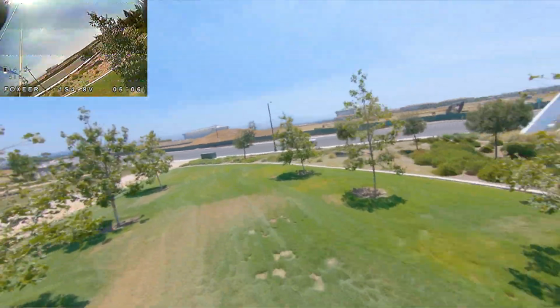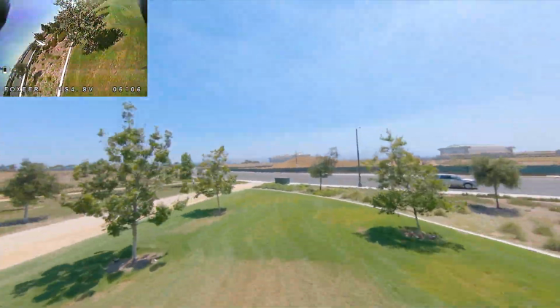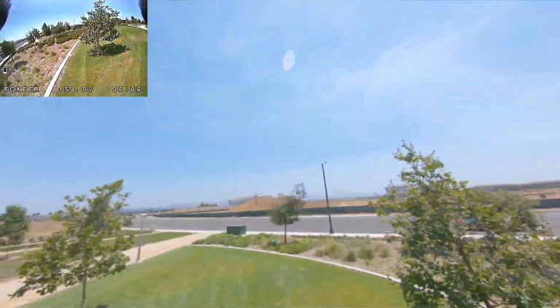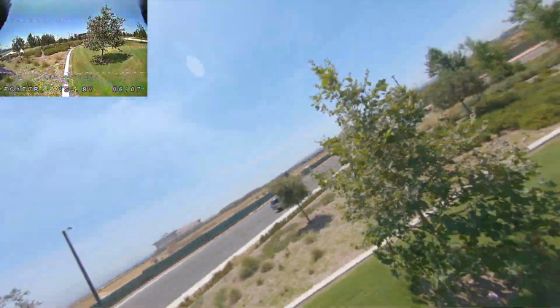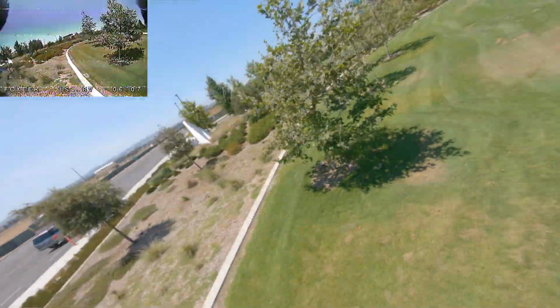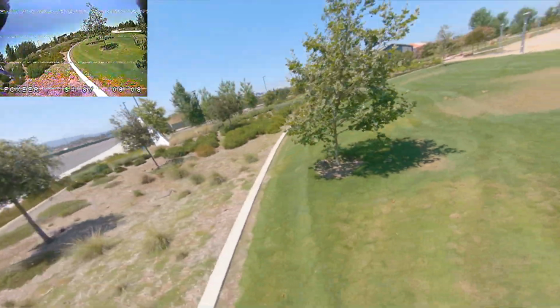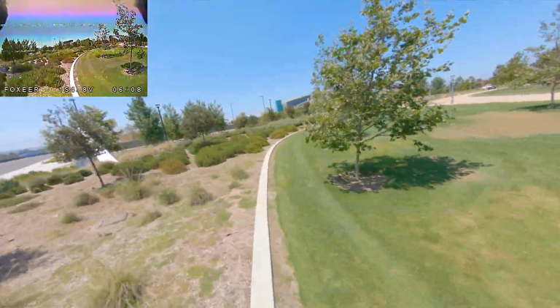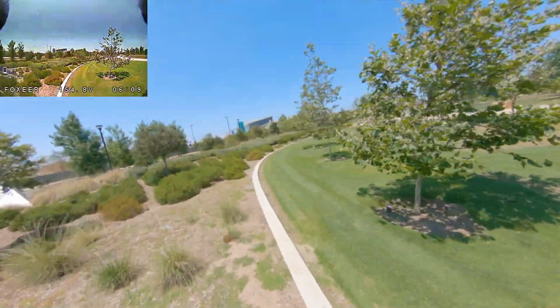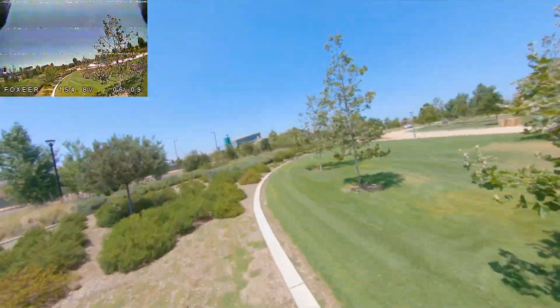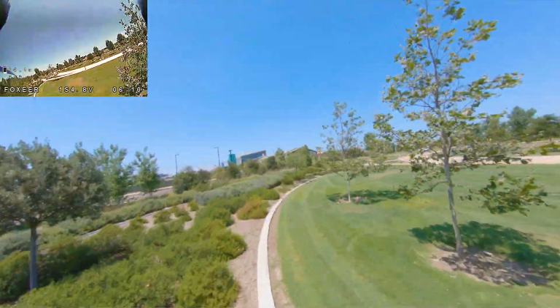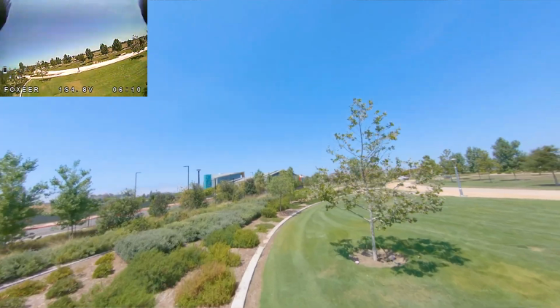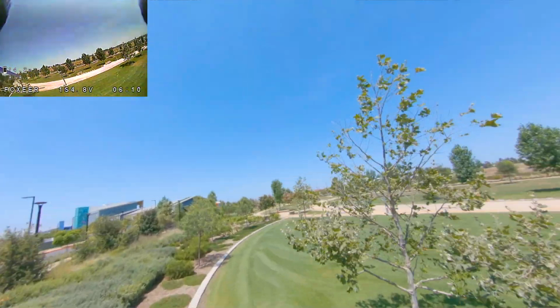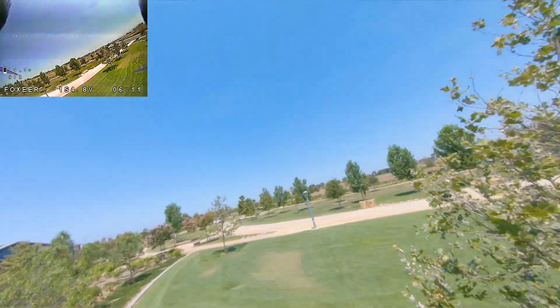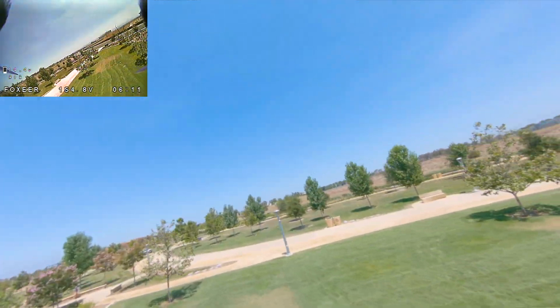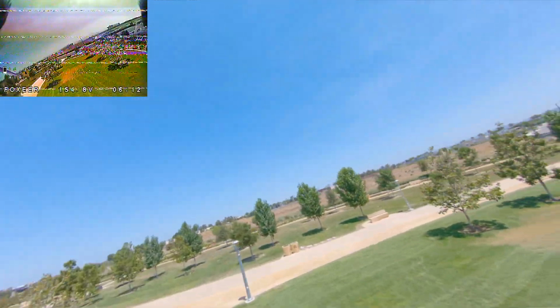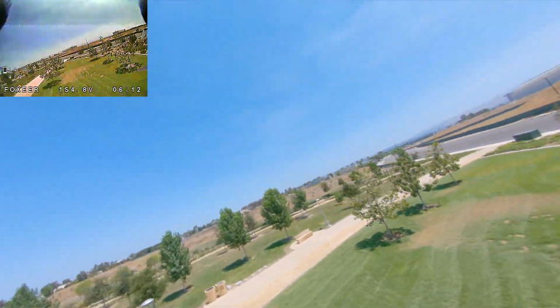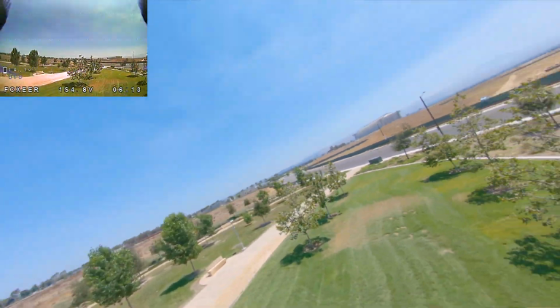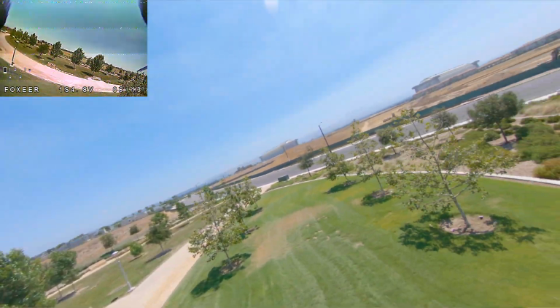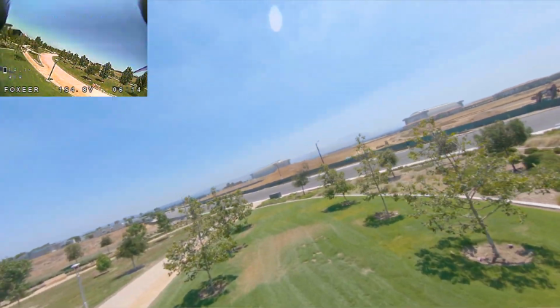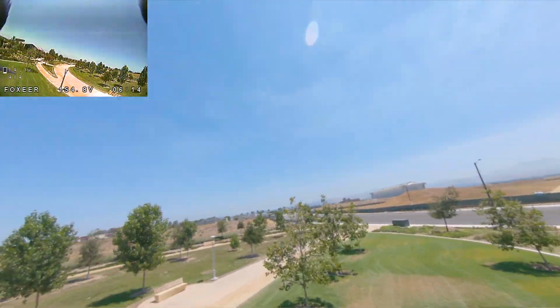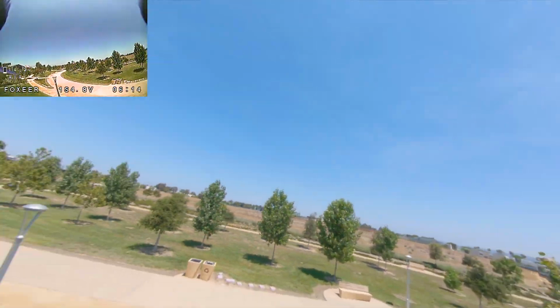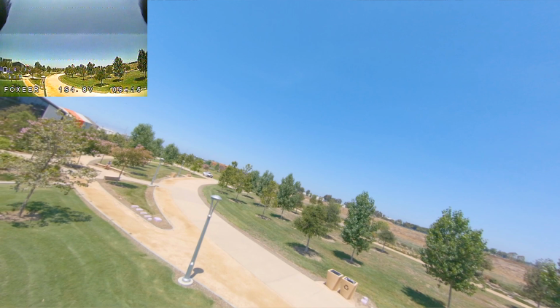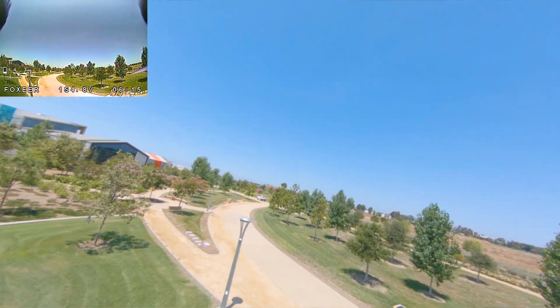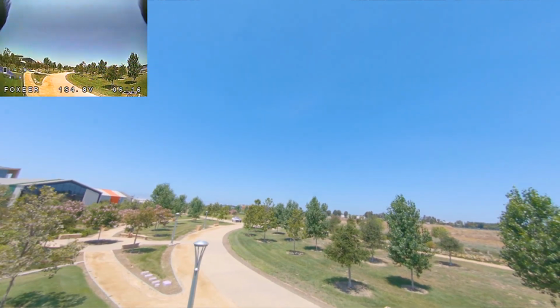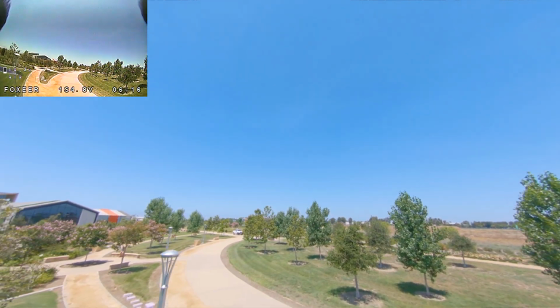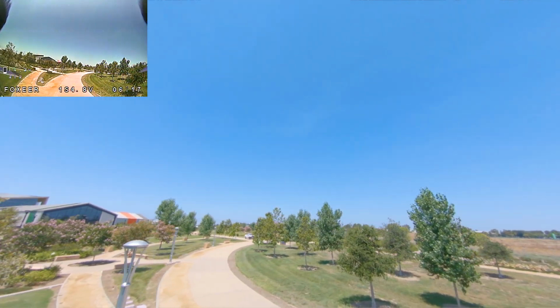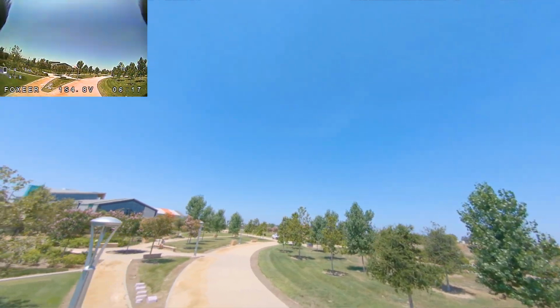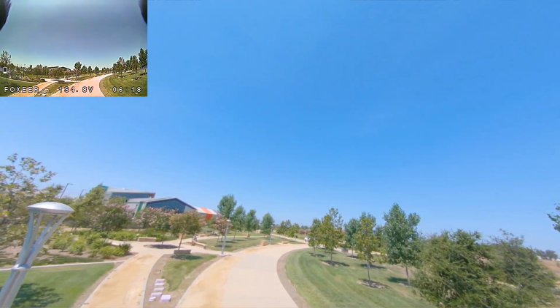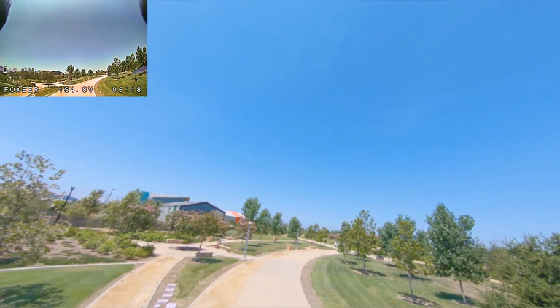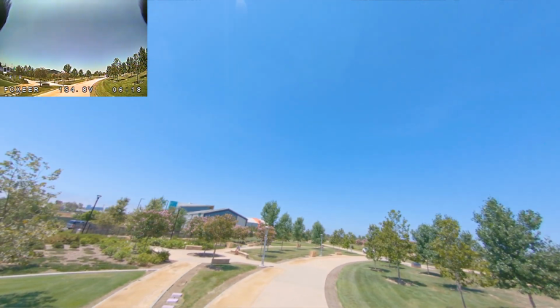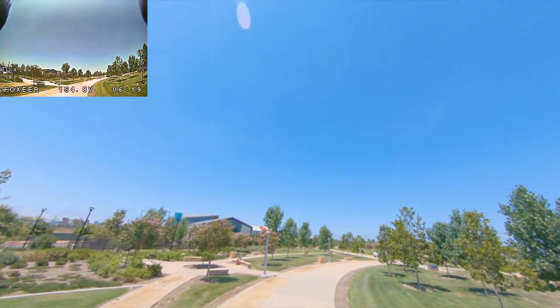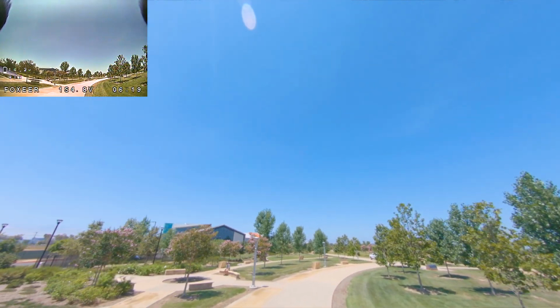I'm almost at the end of this battery — we're at 13.9 volts. That was pretty decent flight time for a 1550, especially an old one. Alright, let me know what you guys think in the comments.